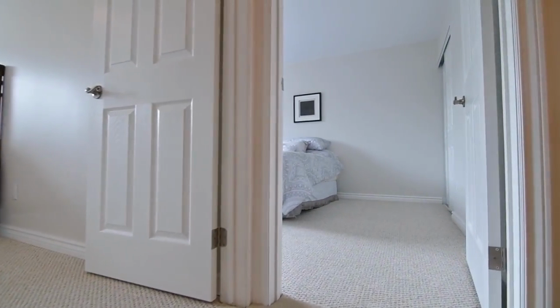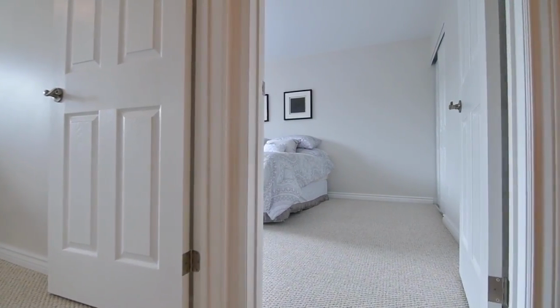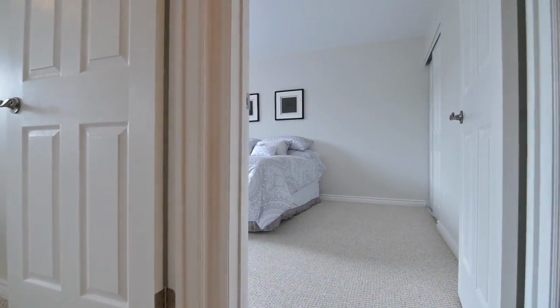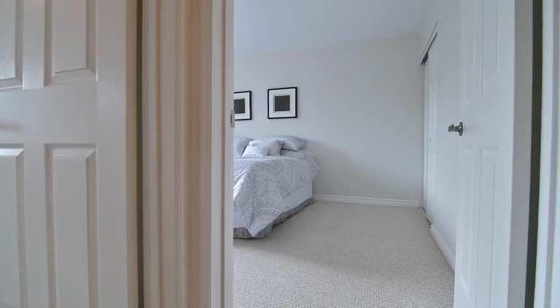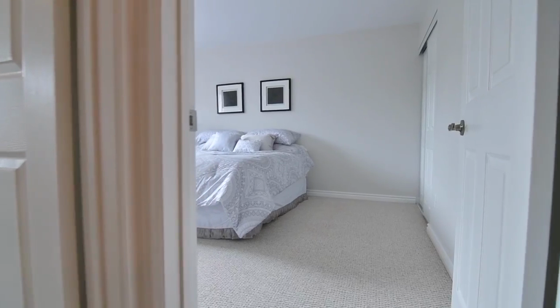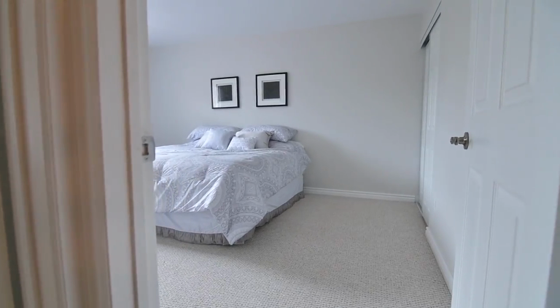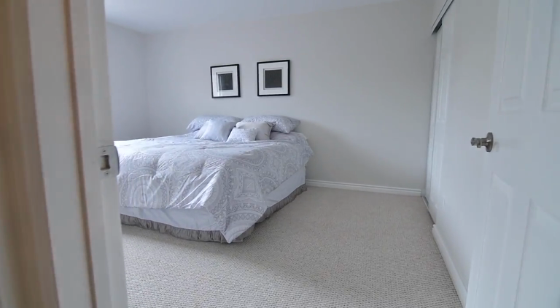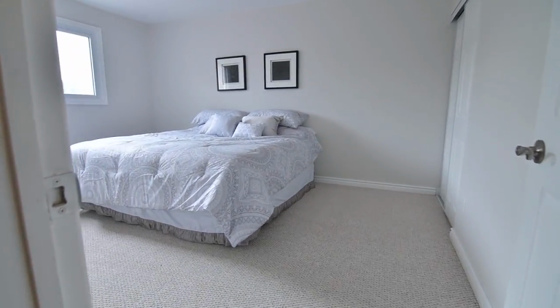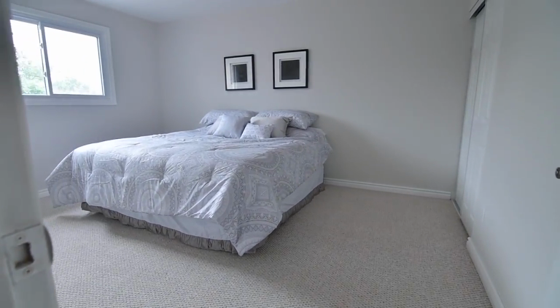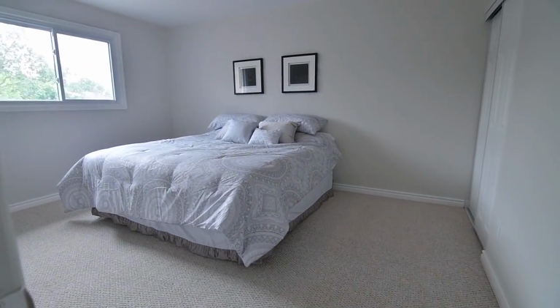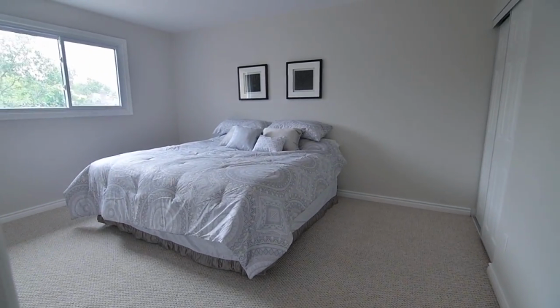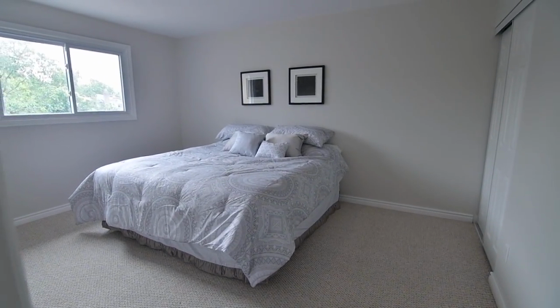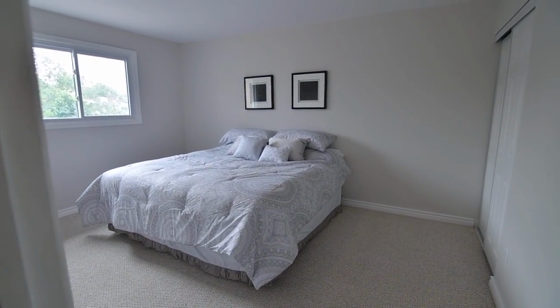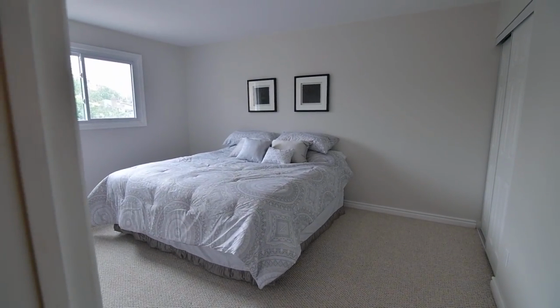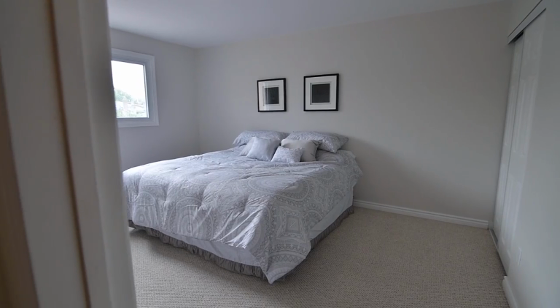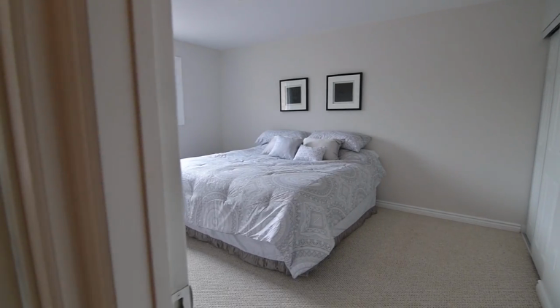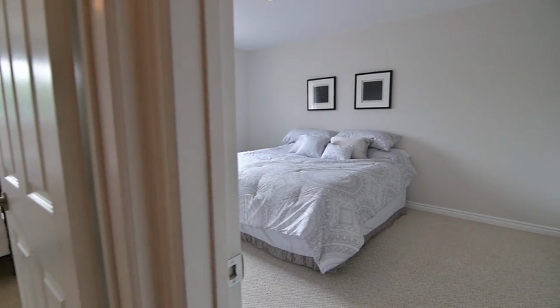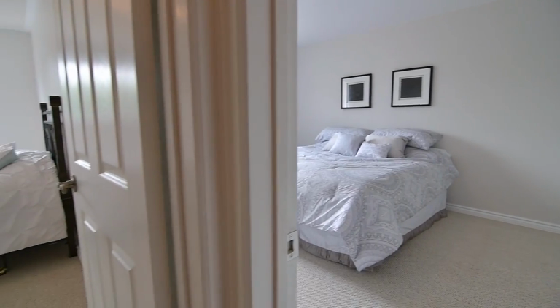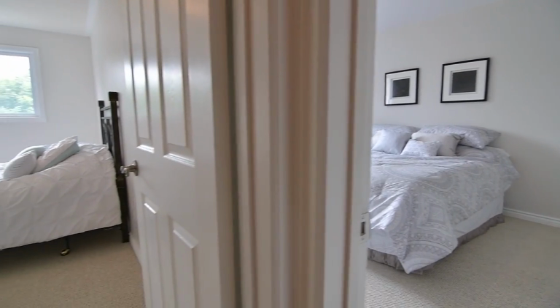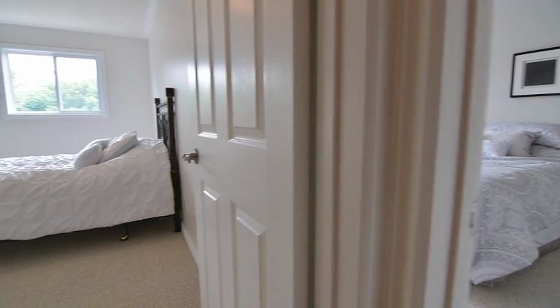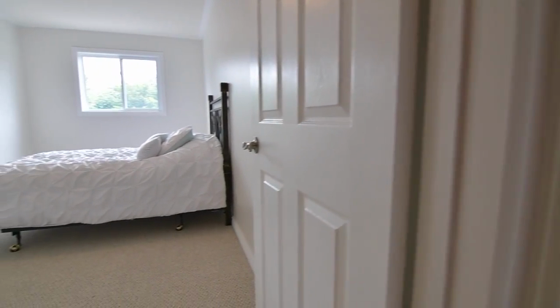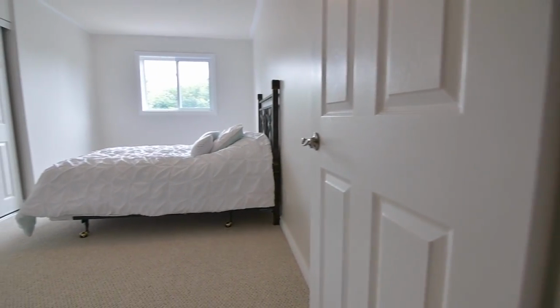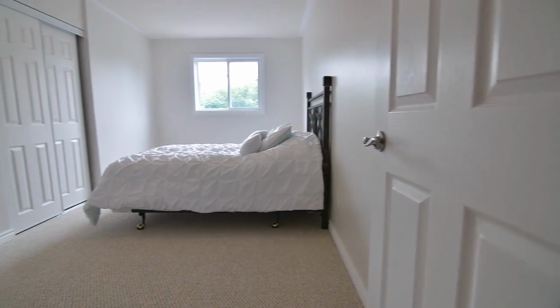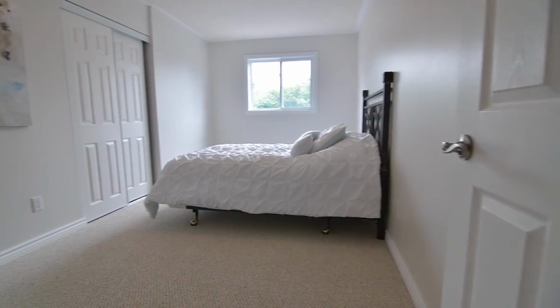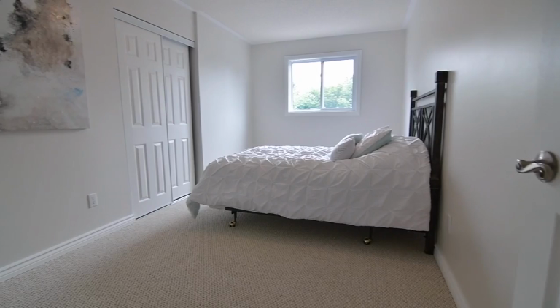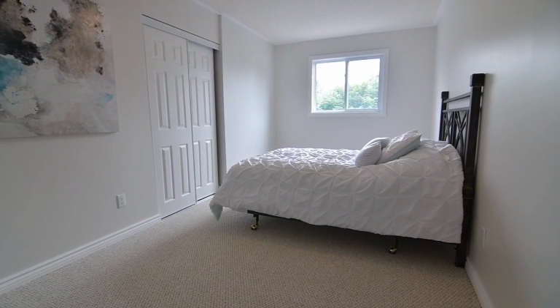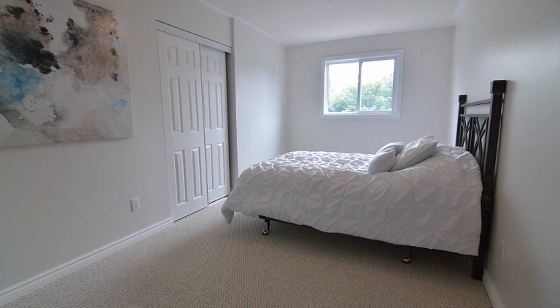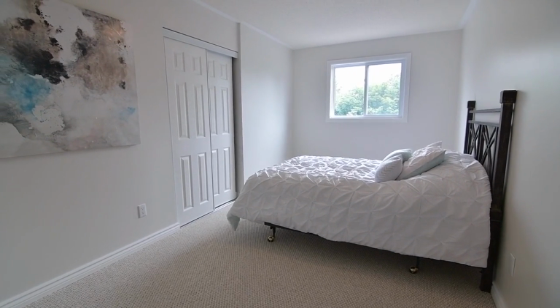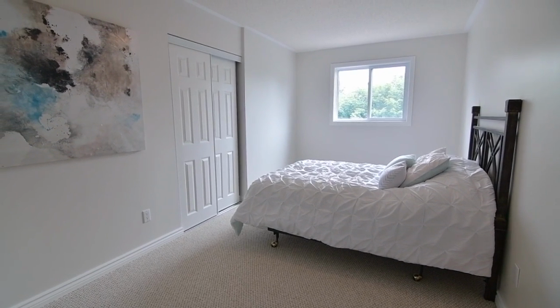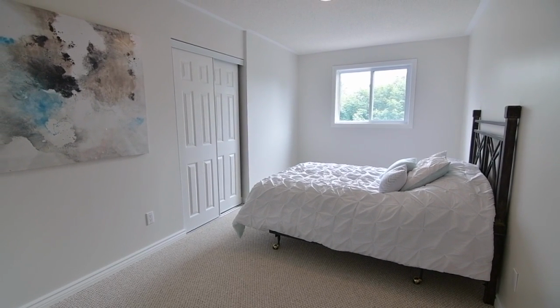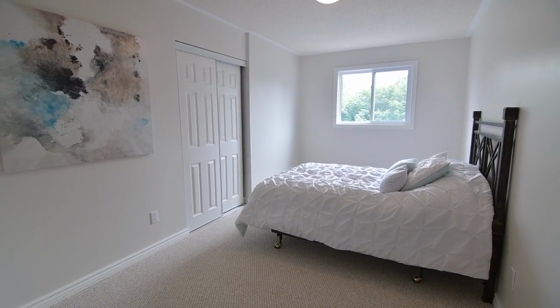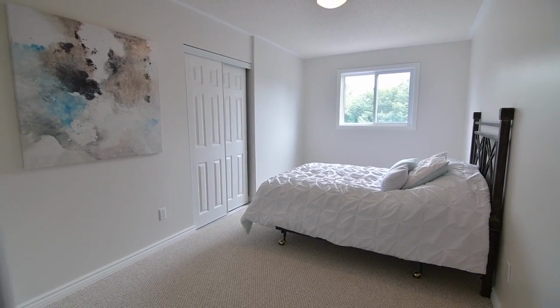These bedrooms are very generous in their size, have large double closets, as well as large windows for plenty of natural light, and share a main washroom with a tiled floor, a jetted corner tub, as well as tumbled marble countertops and tub surround.